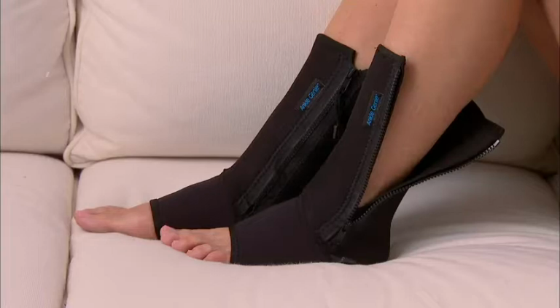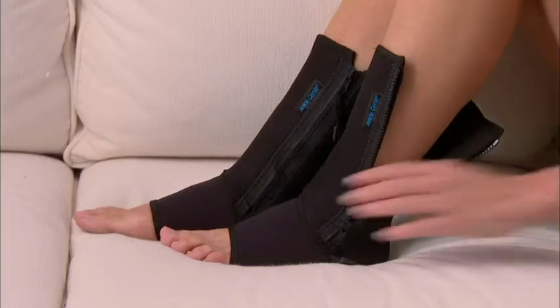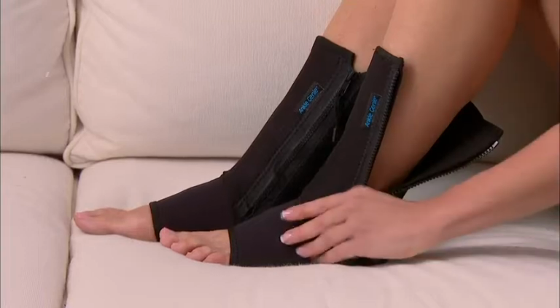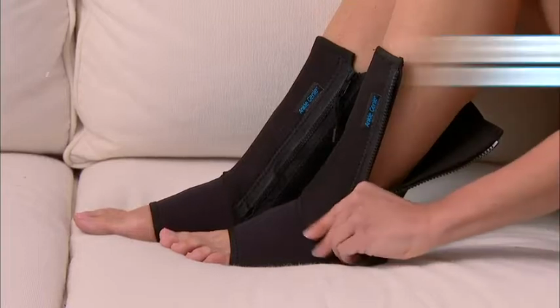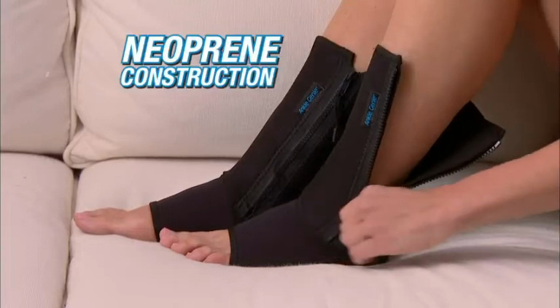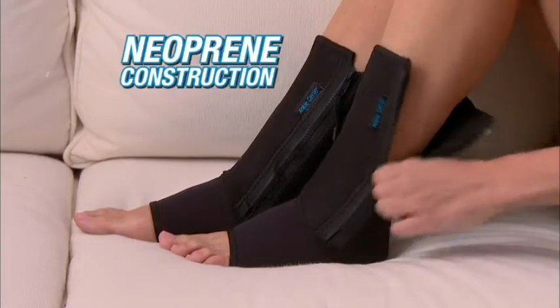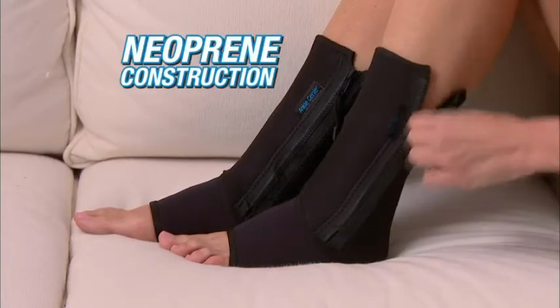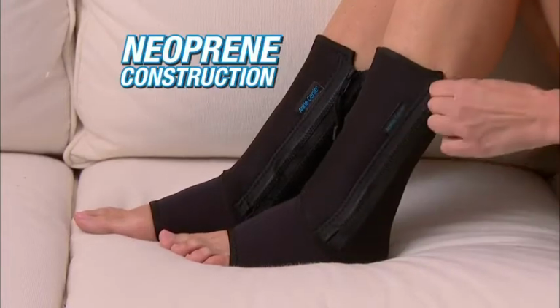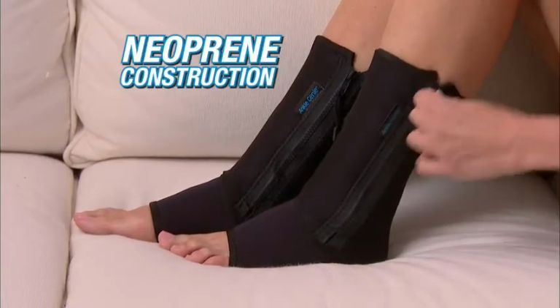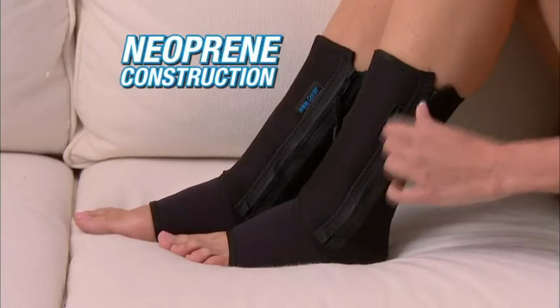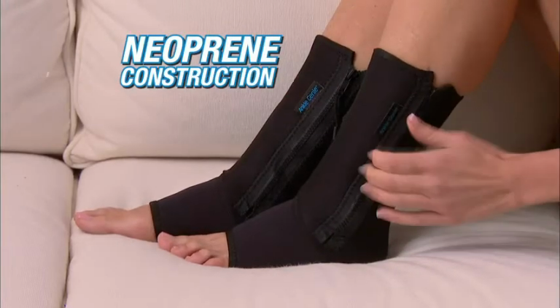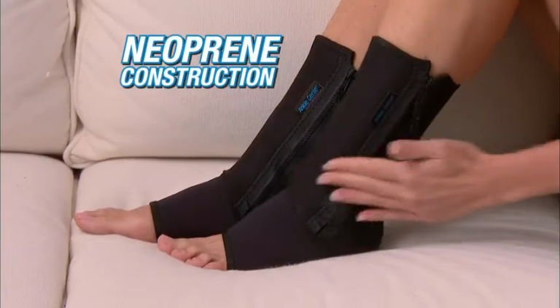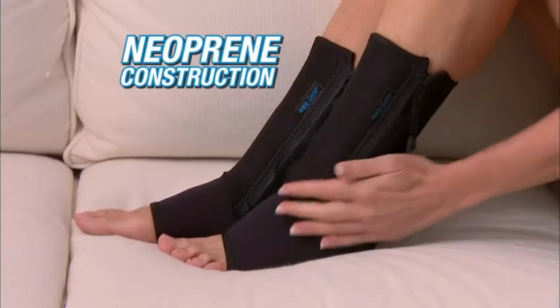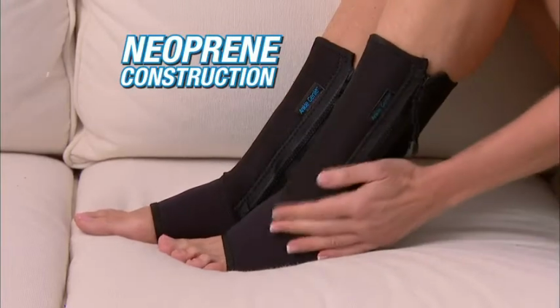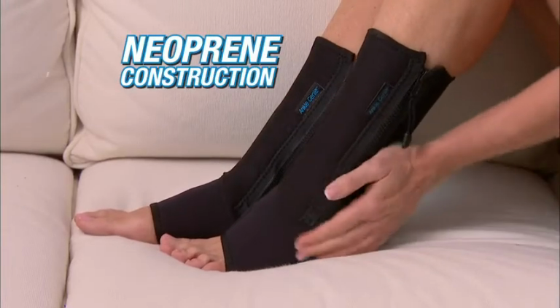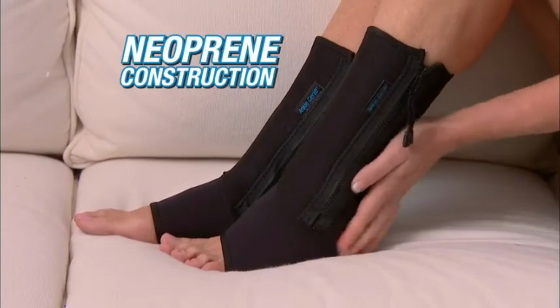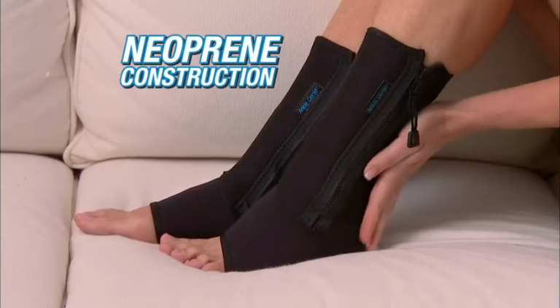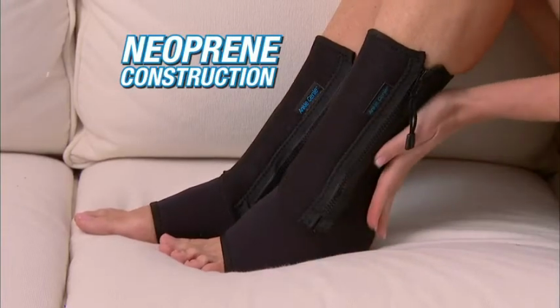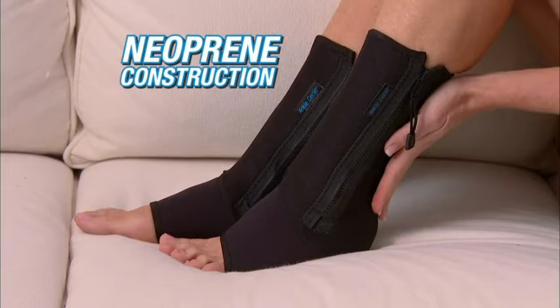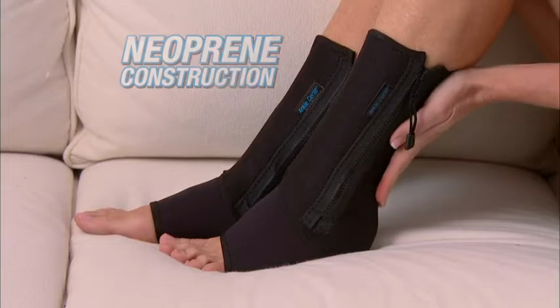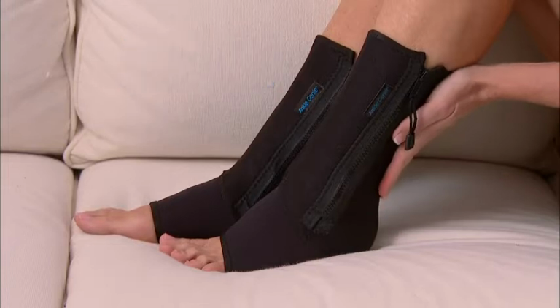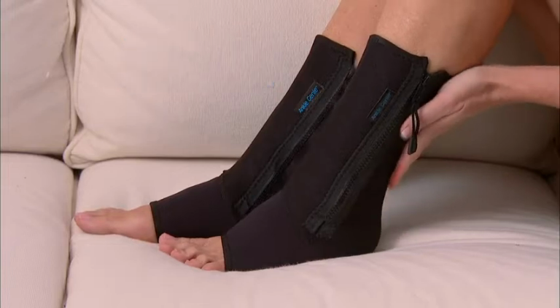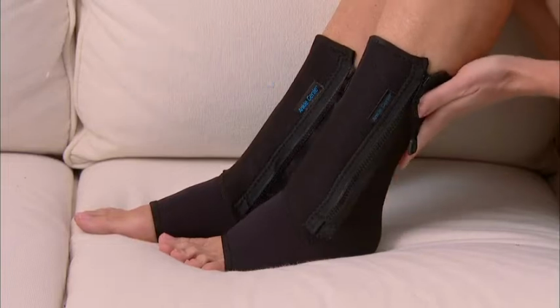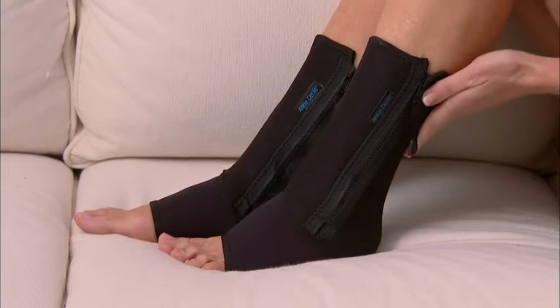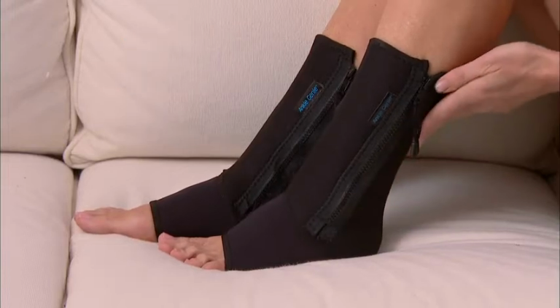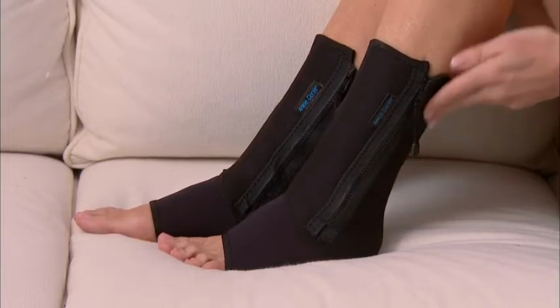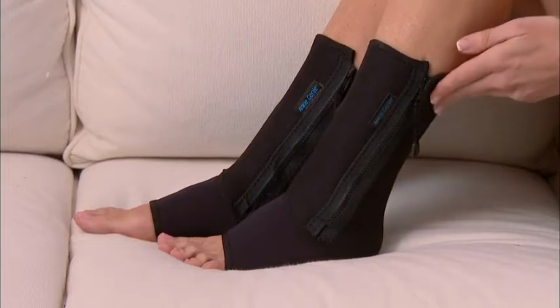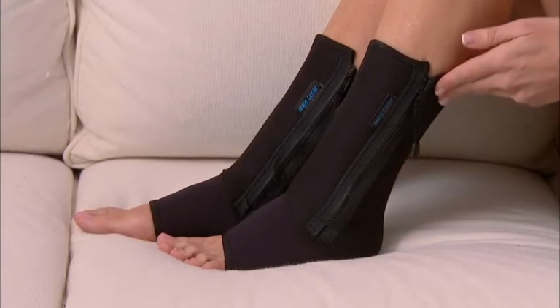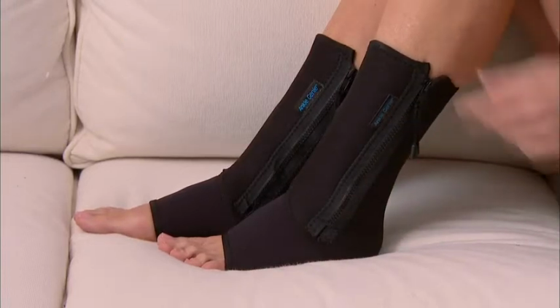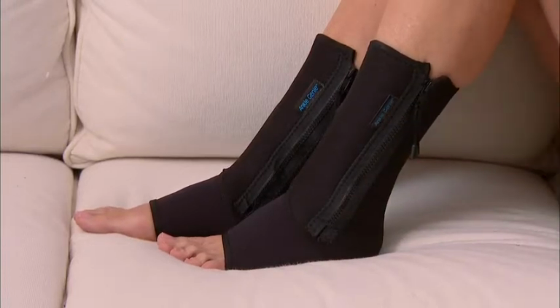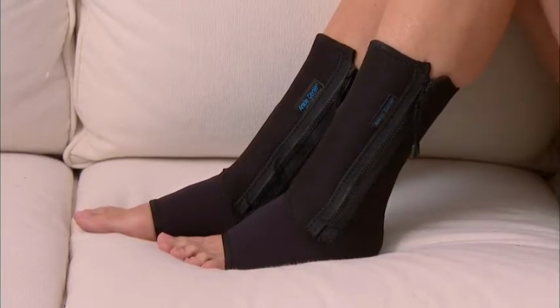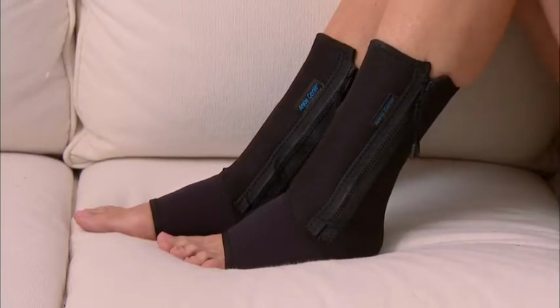Comfortable anti-fatigue neoprene construction soothes, massages, and energizes your foot and ankle 24-7. And it's so durable, it lasts and lasts.